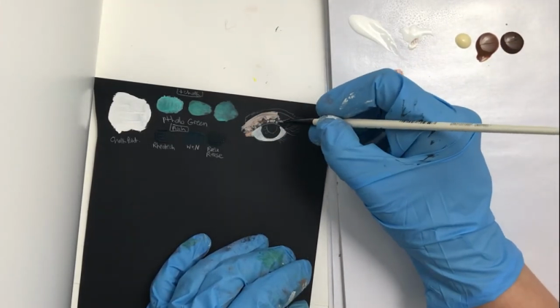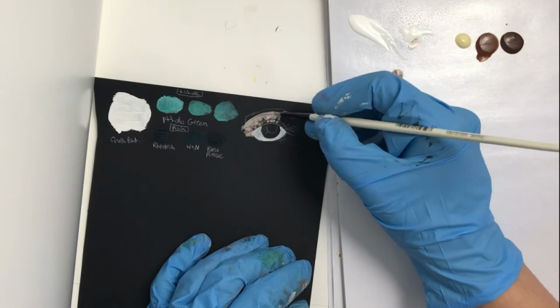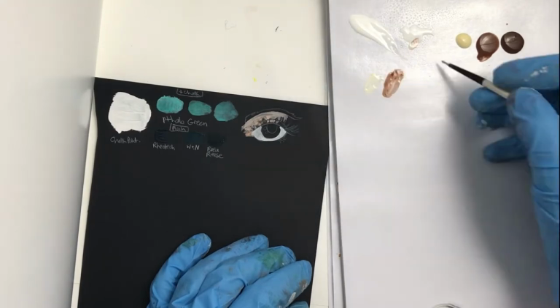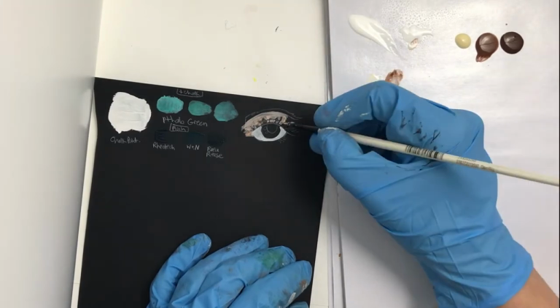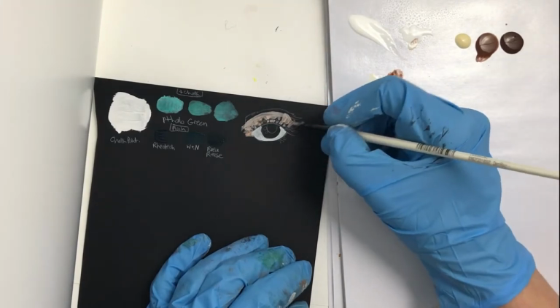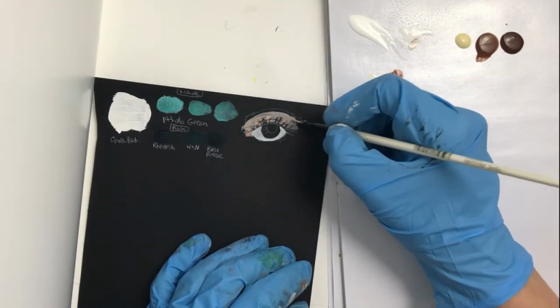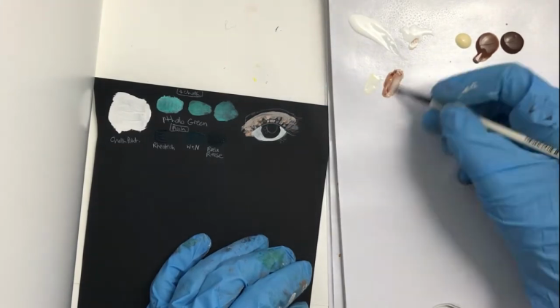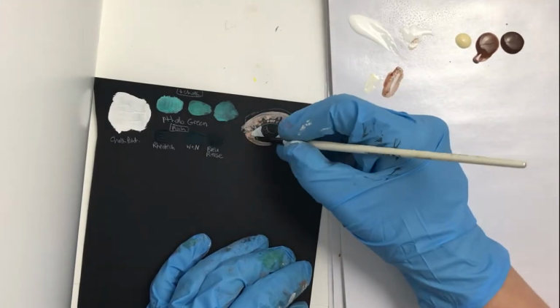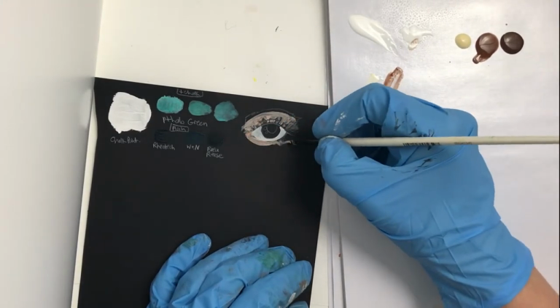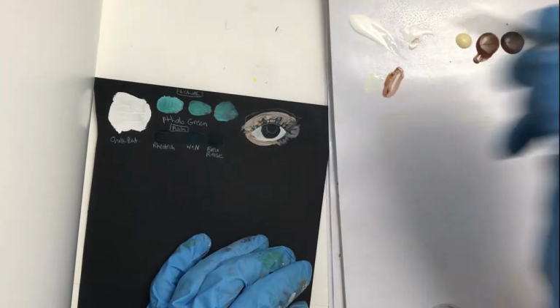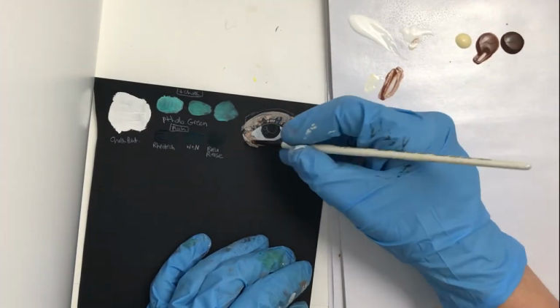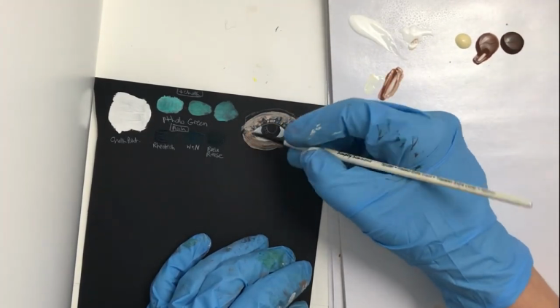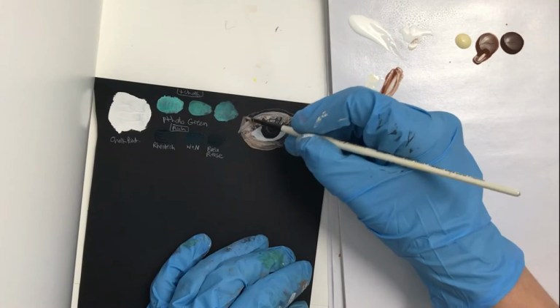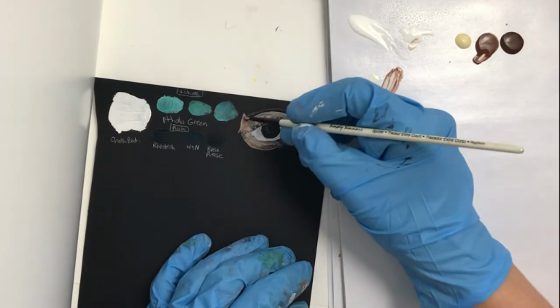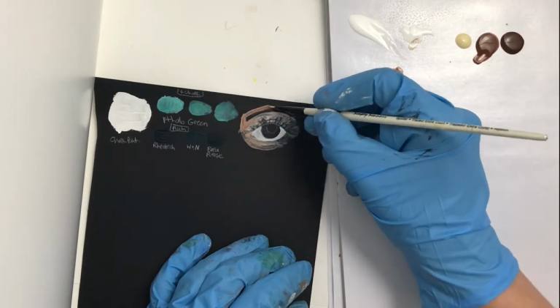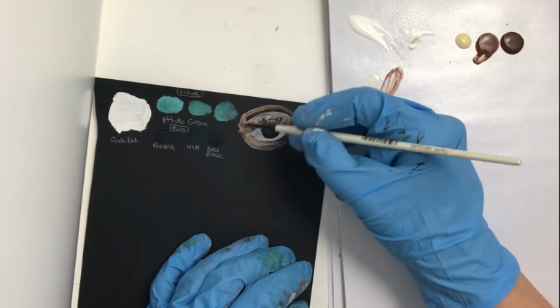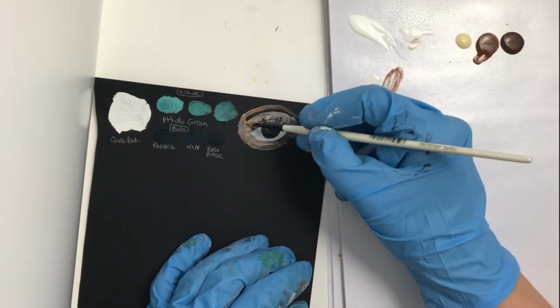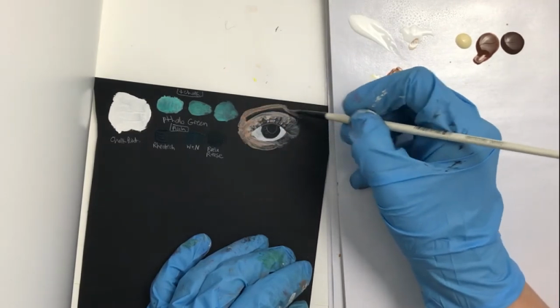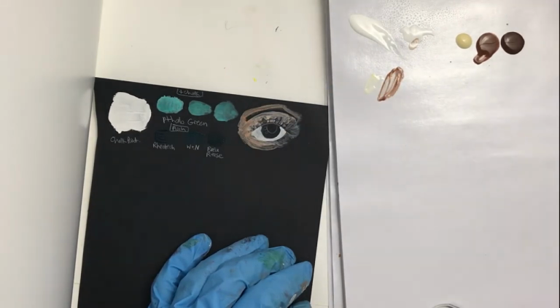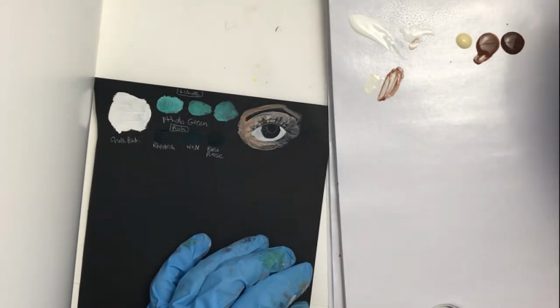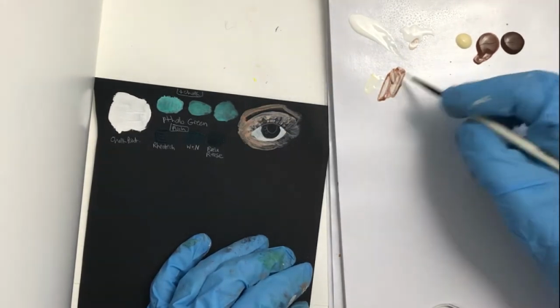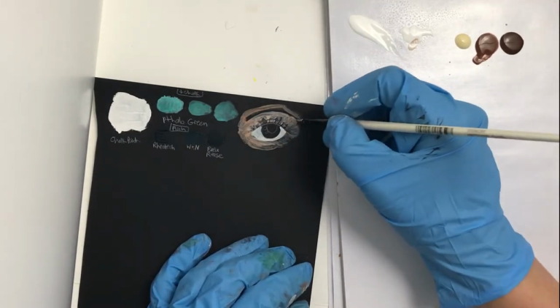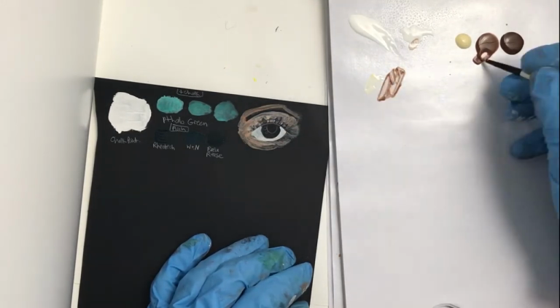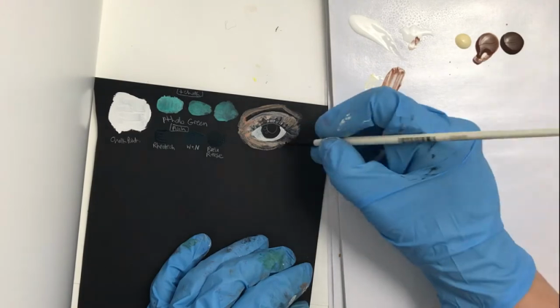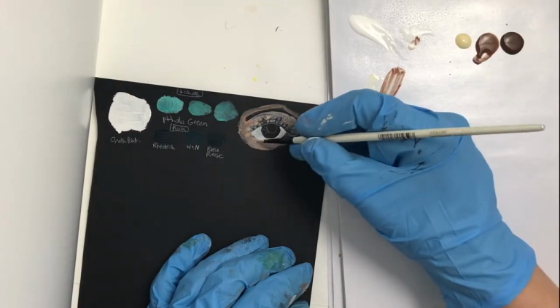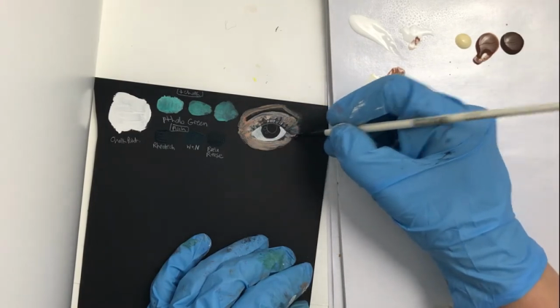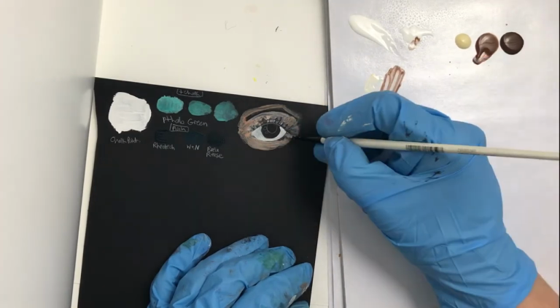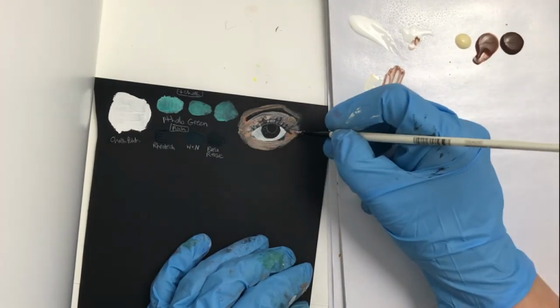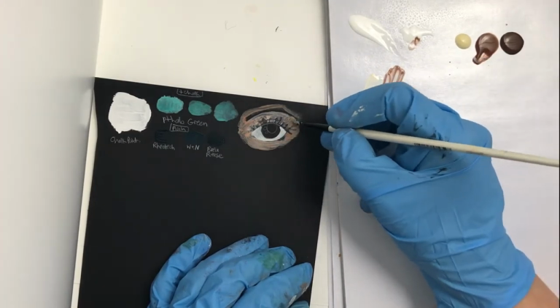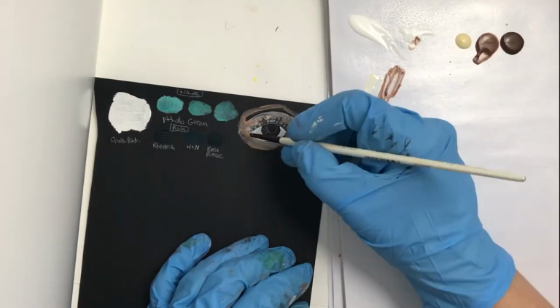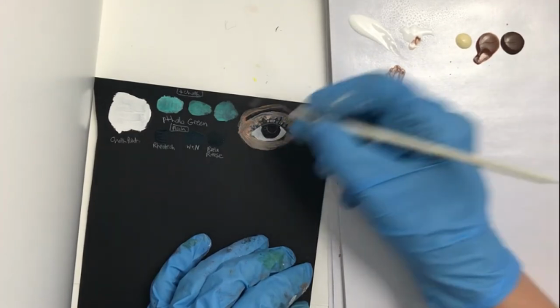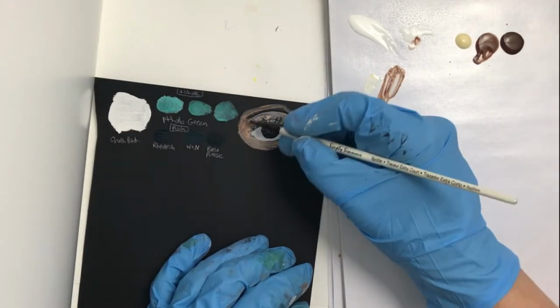It dries very matte and fairly opaque, but it wasn't quite as opaque as I actually thought it would be. Still, it works quite well and I do think I'm going to get quite a bit of use out of it, although I'm not always going to pick it up and use it.